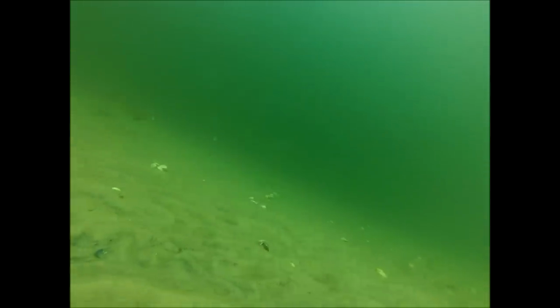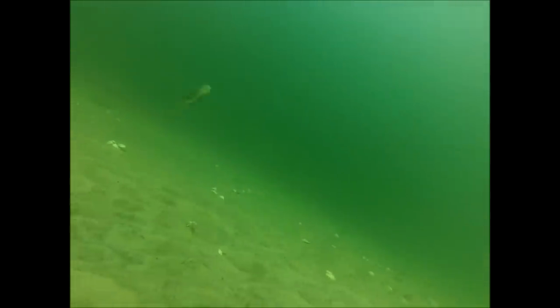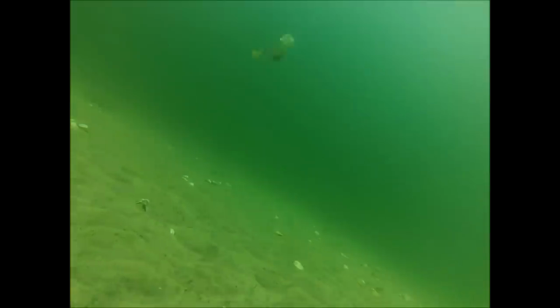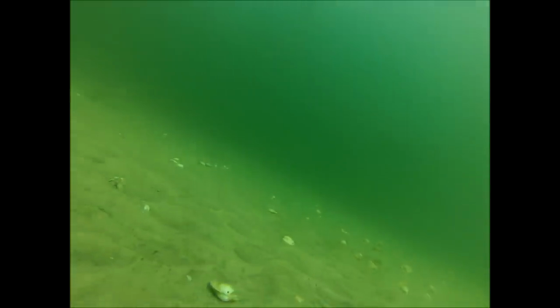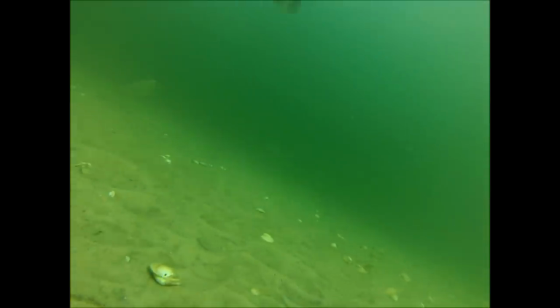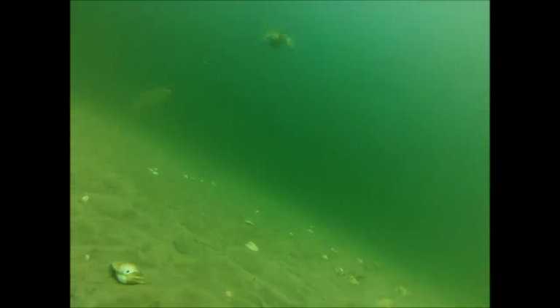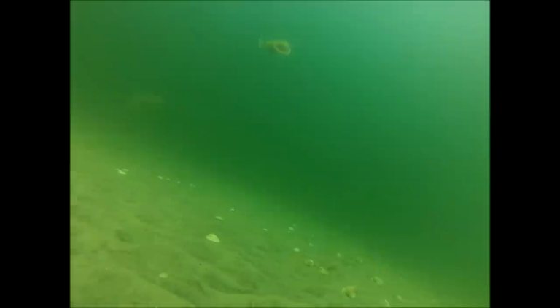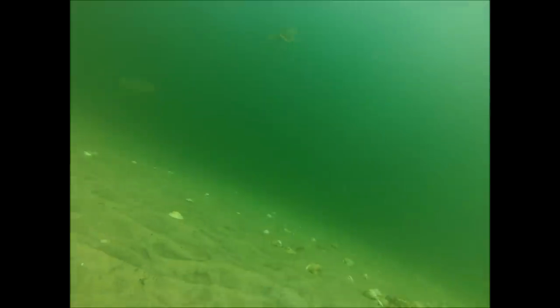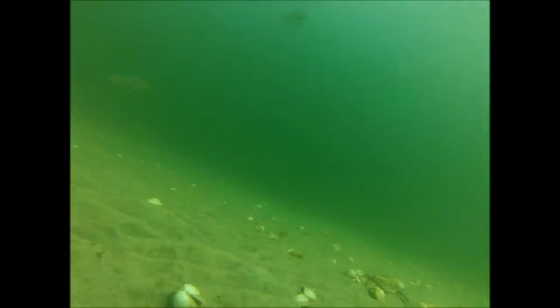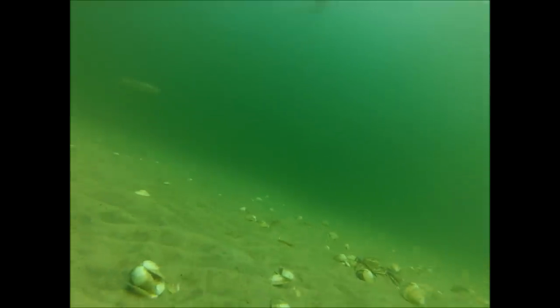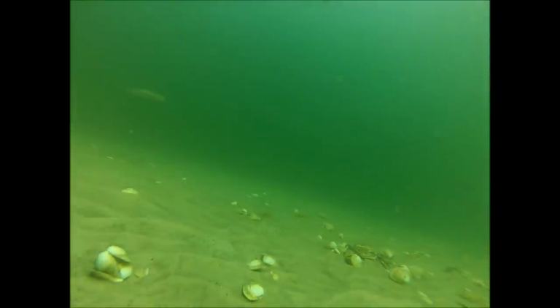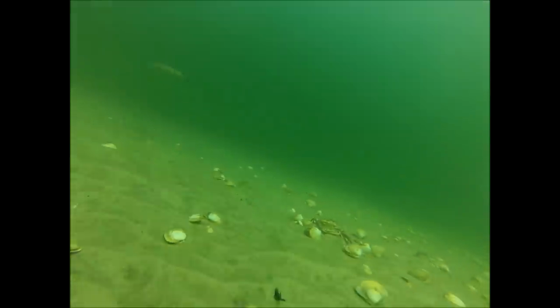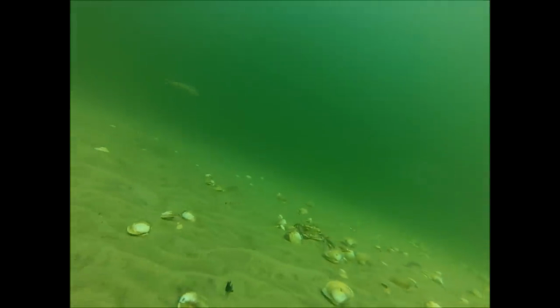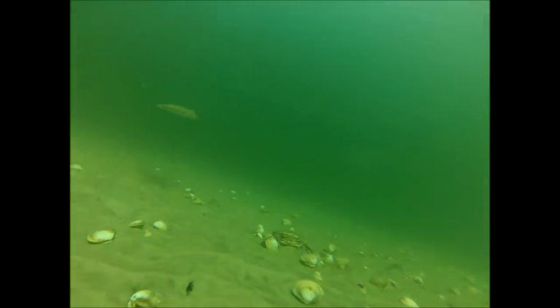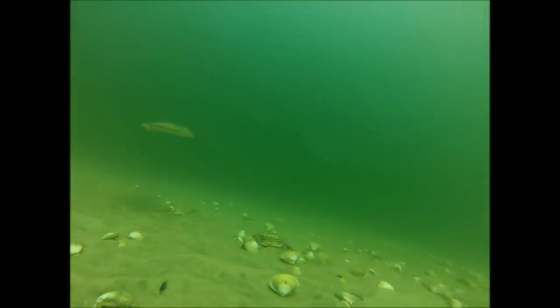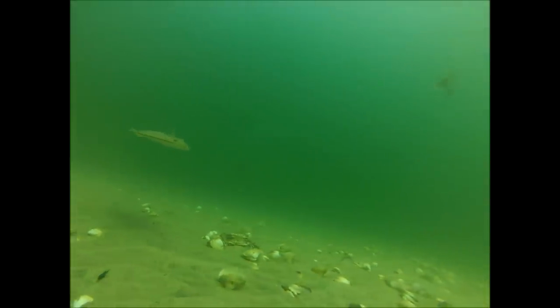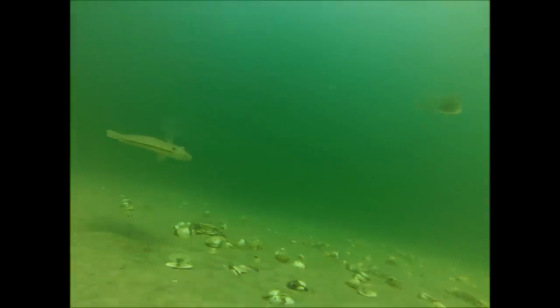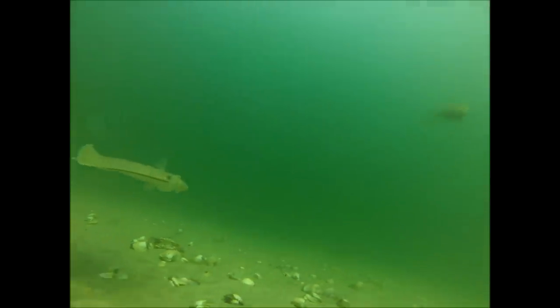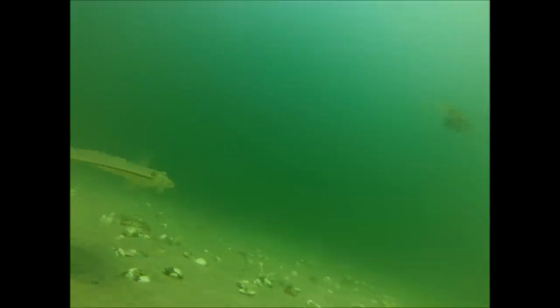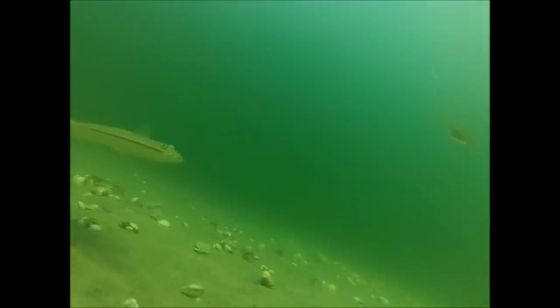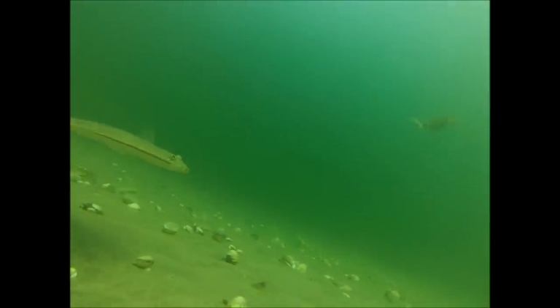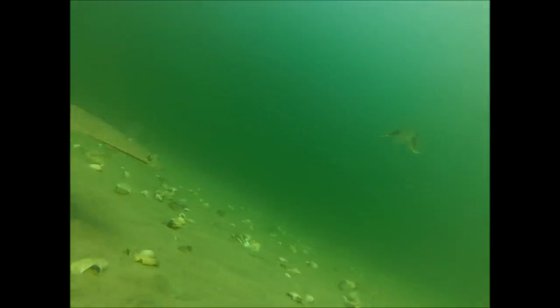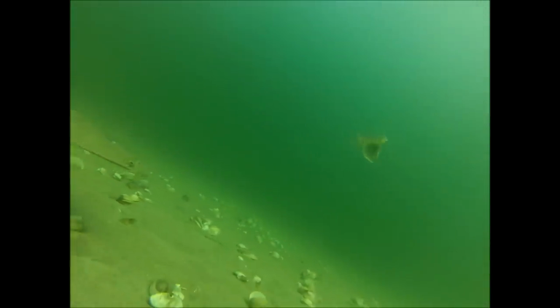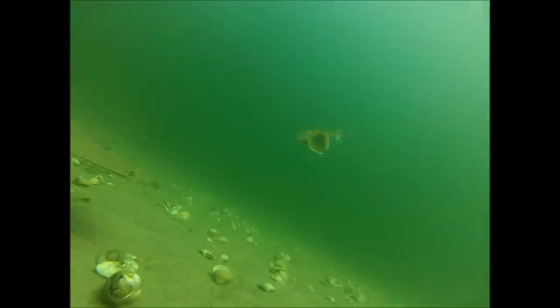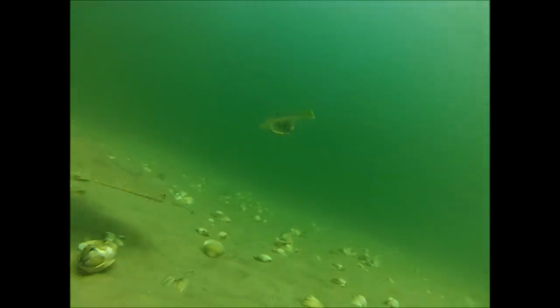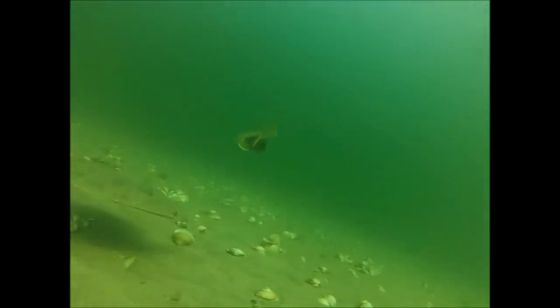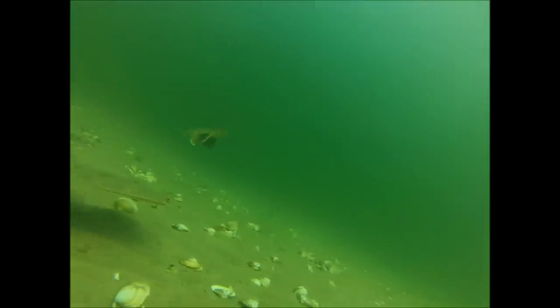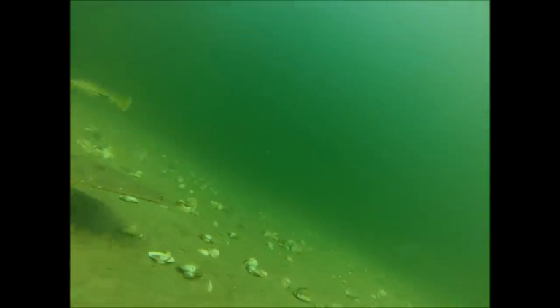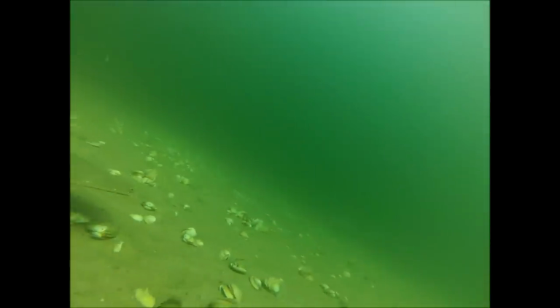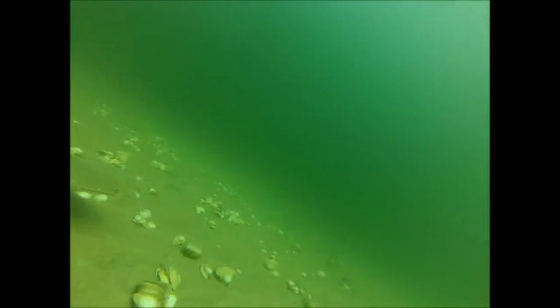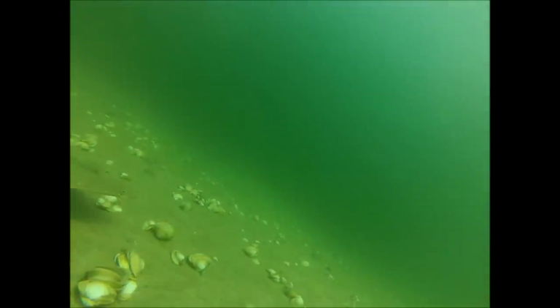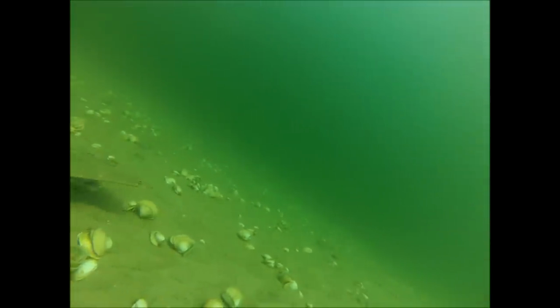That Sea Robin is not doing me any favors — it's taking the bait just as this big Fluke was cruising in. And the Fluke looks like he's pretty interested in the camera now.